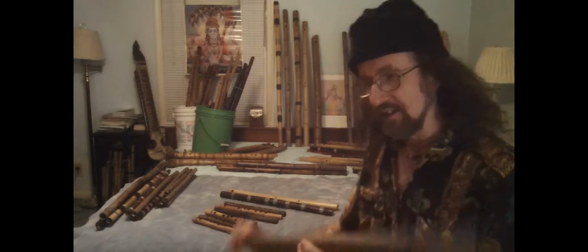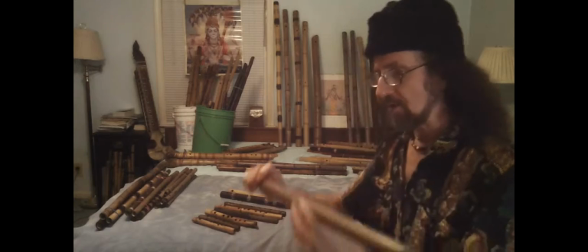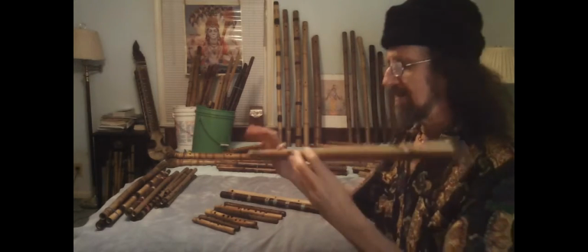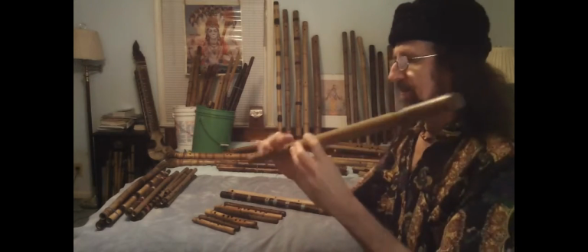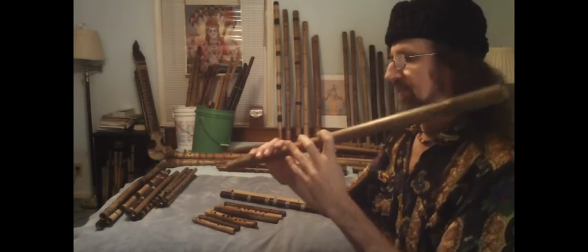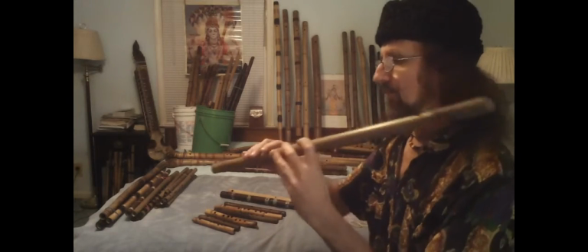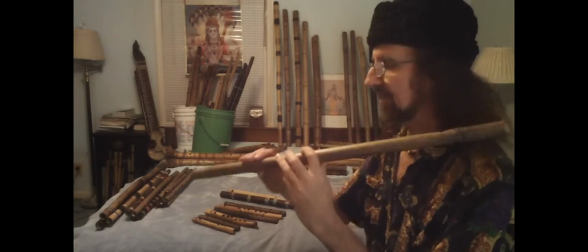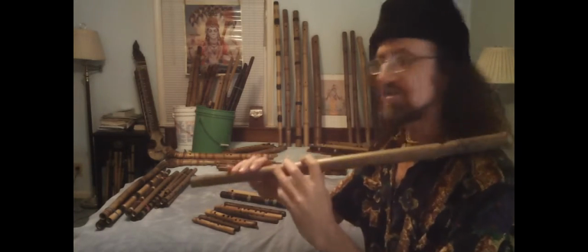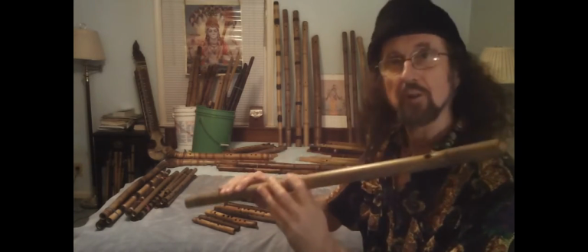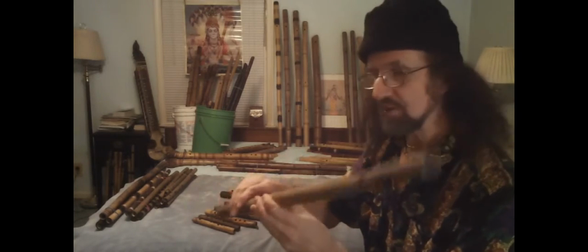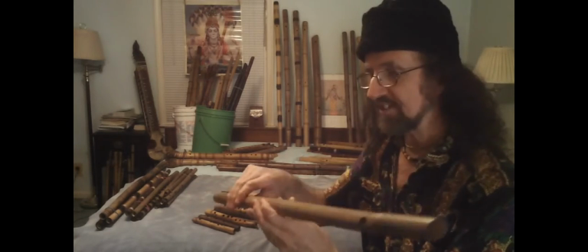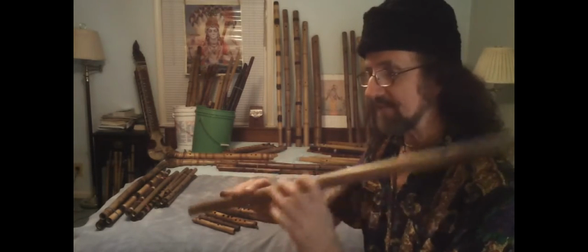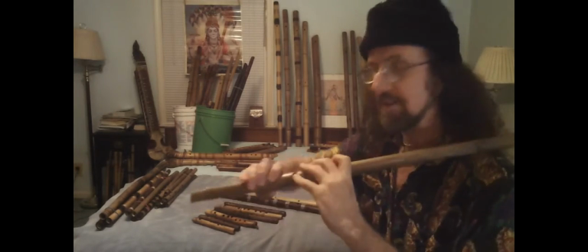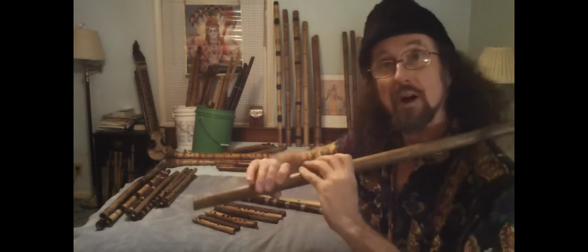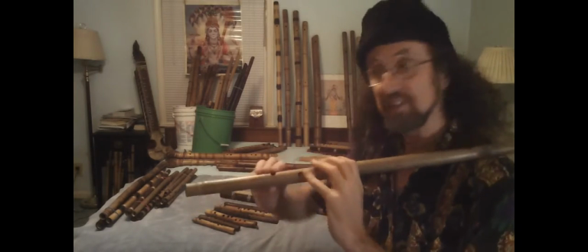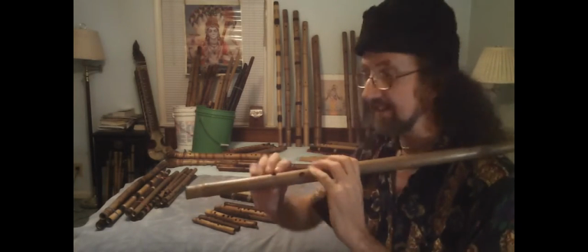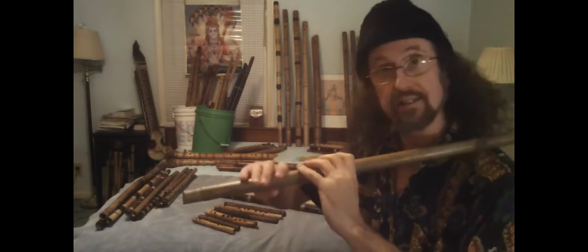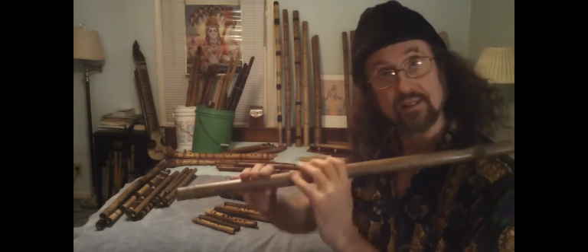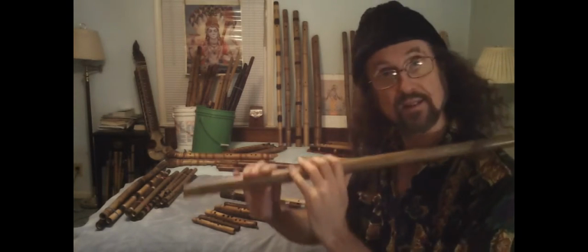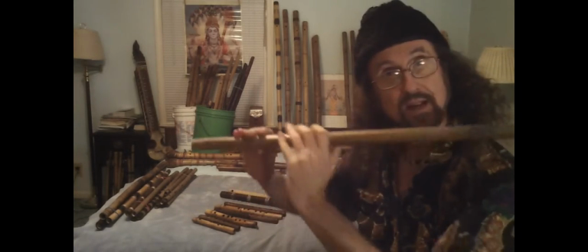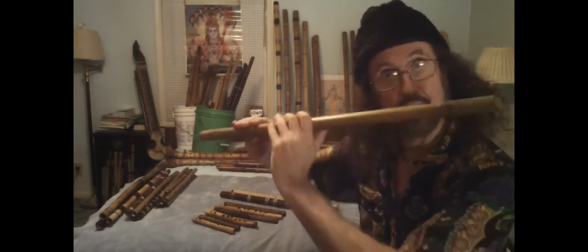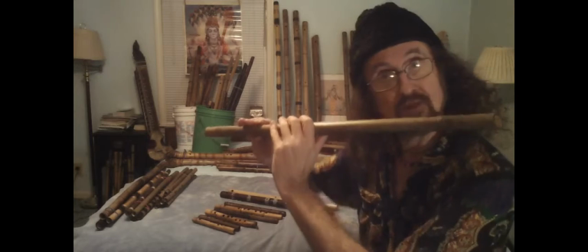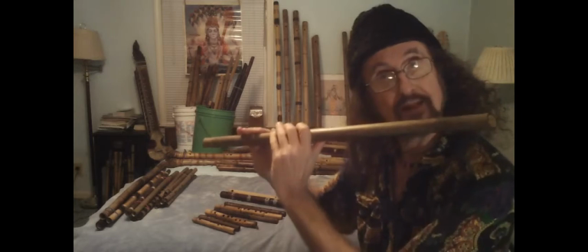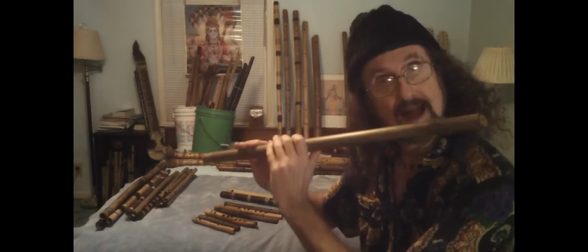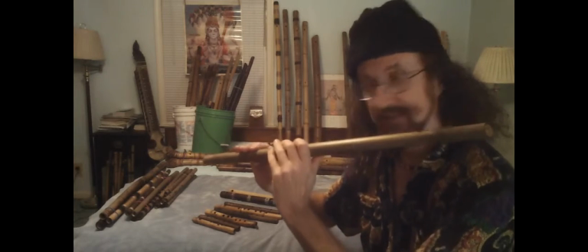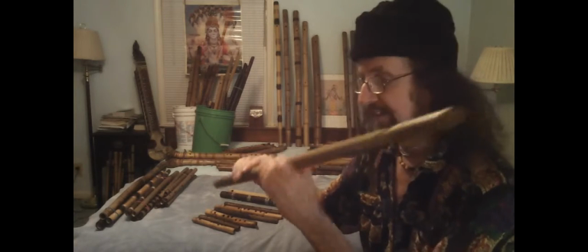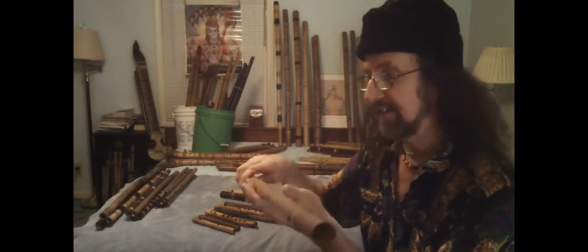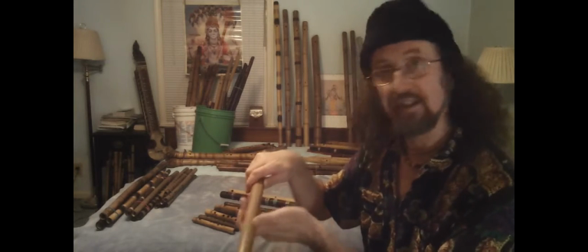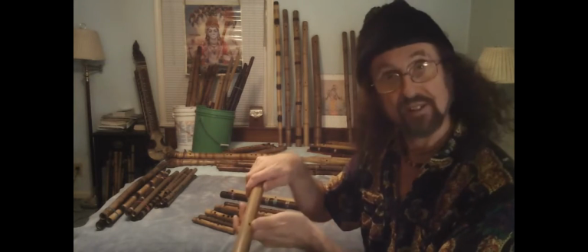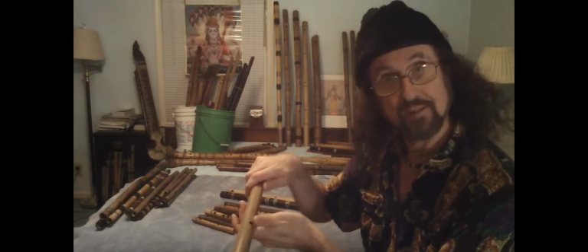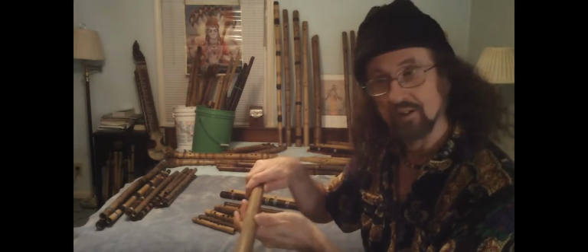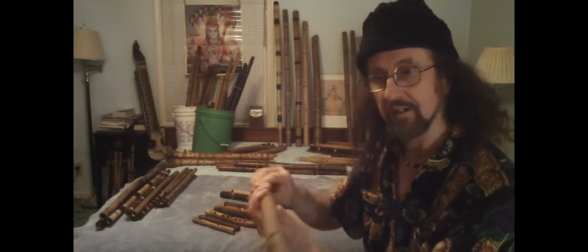What I've got is four holes on top. They're offset nicely, so your arms are relaxed, and I've got the thumb hole here. You see different specimens.